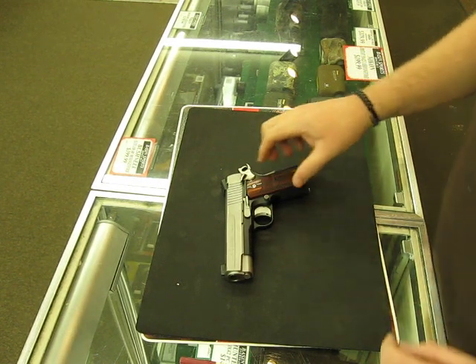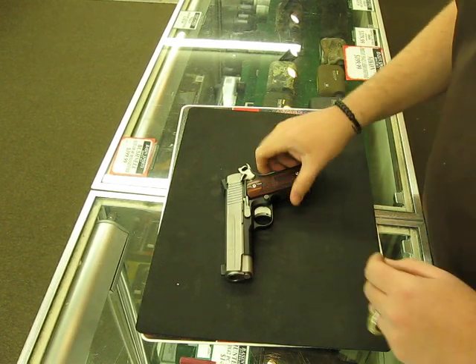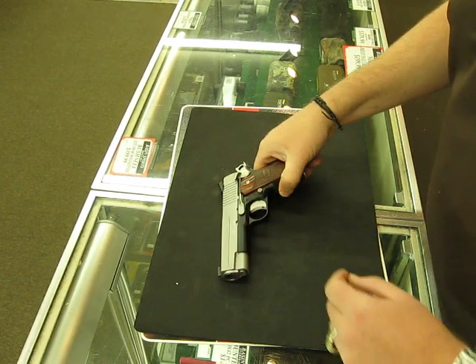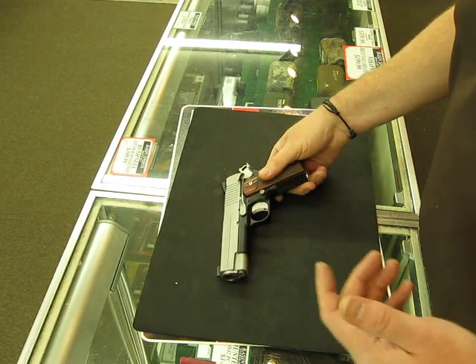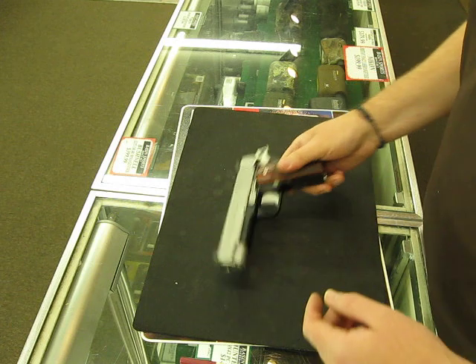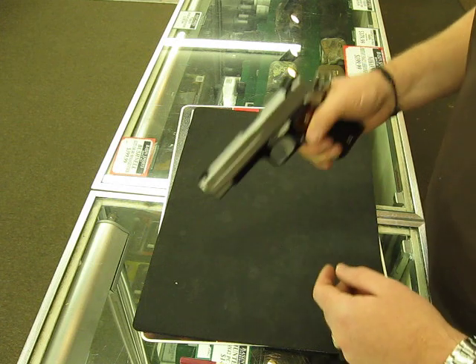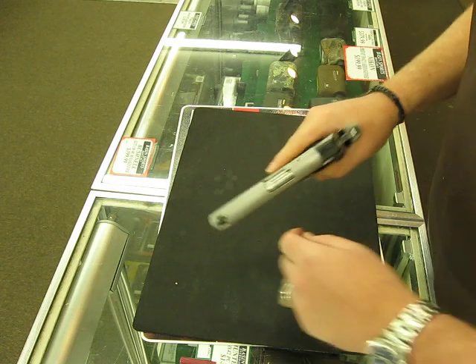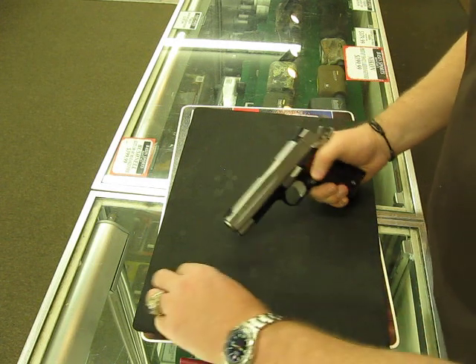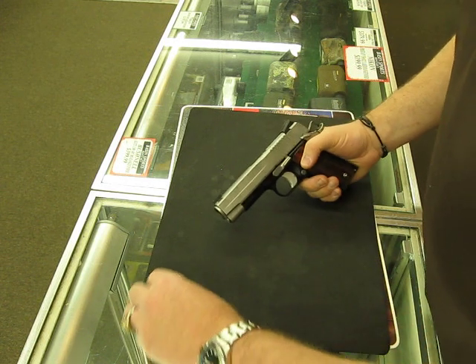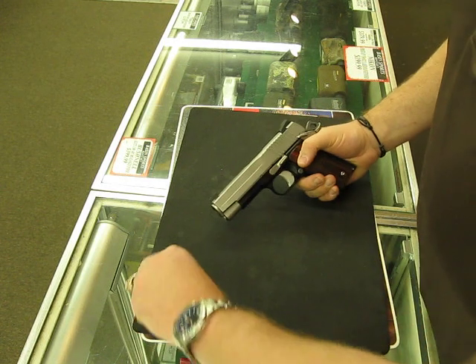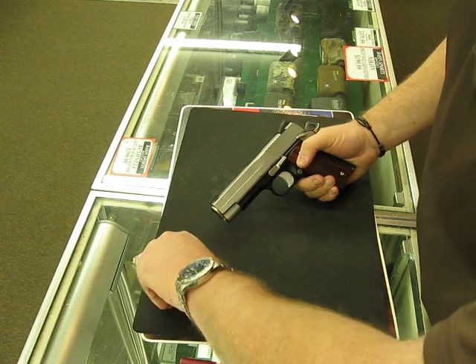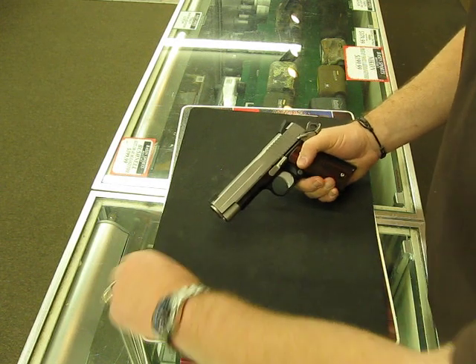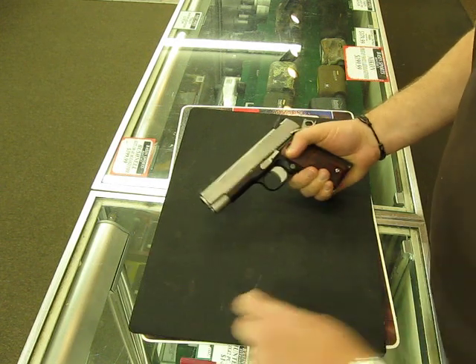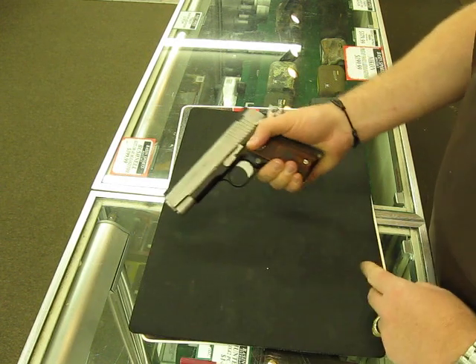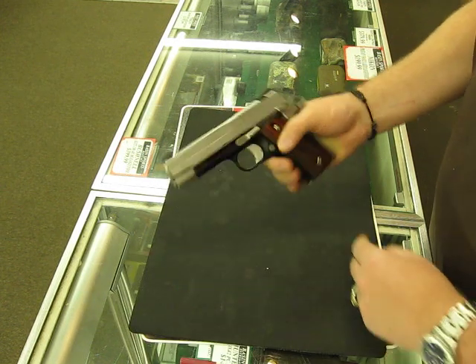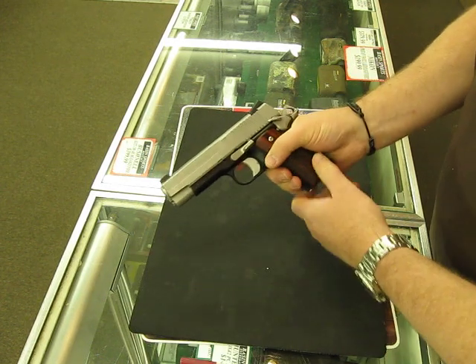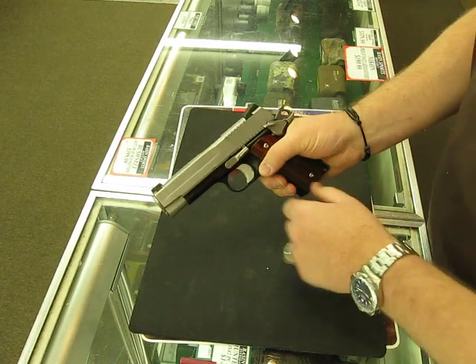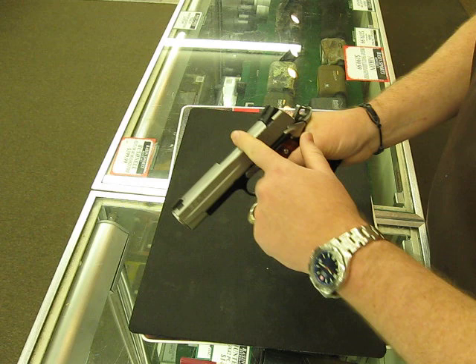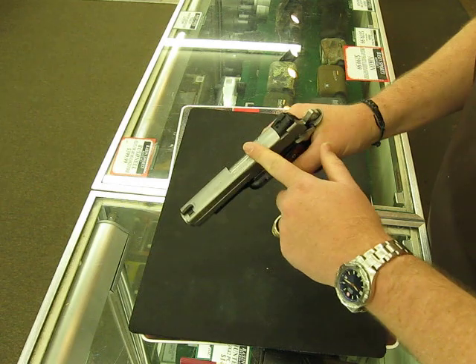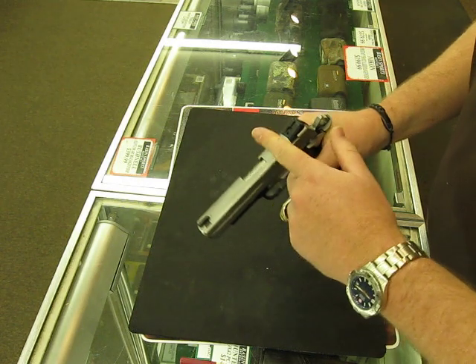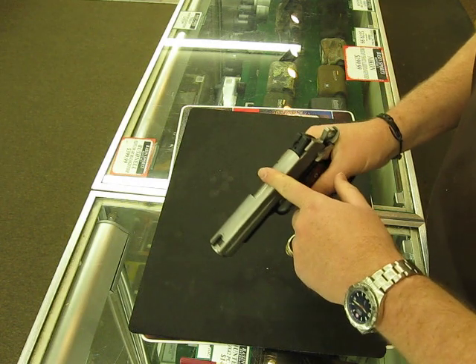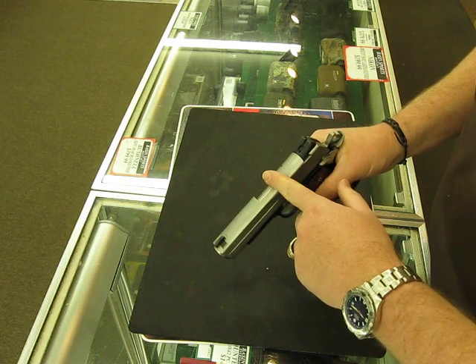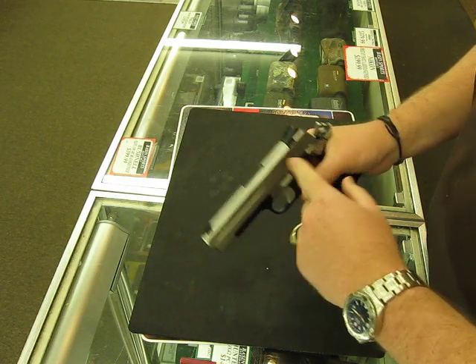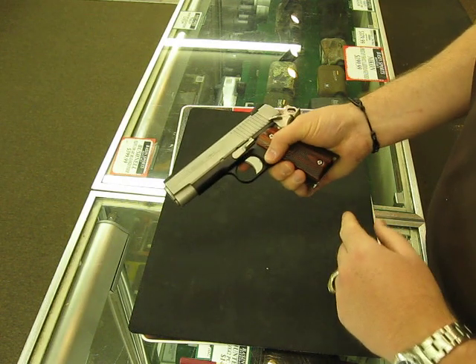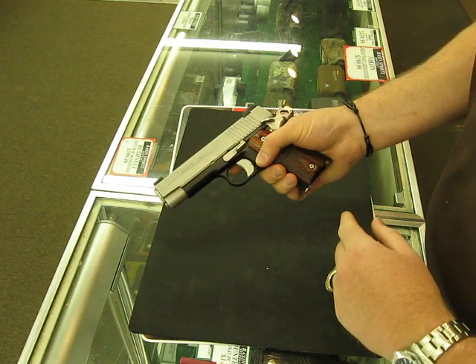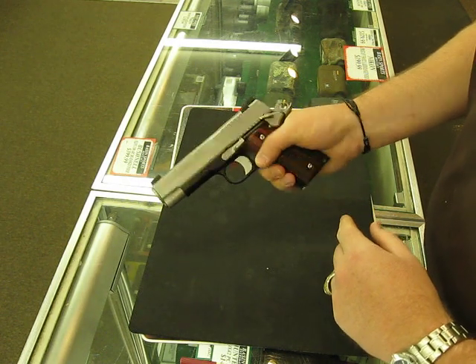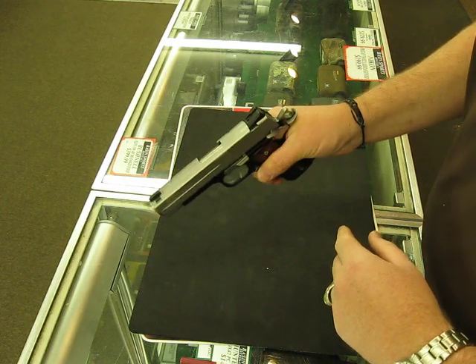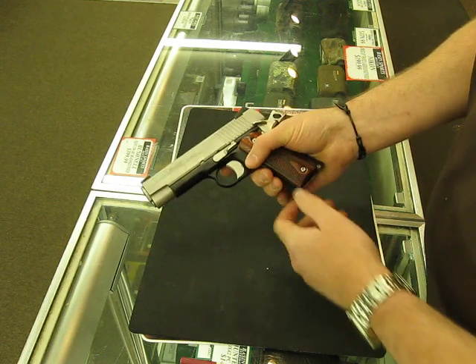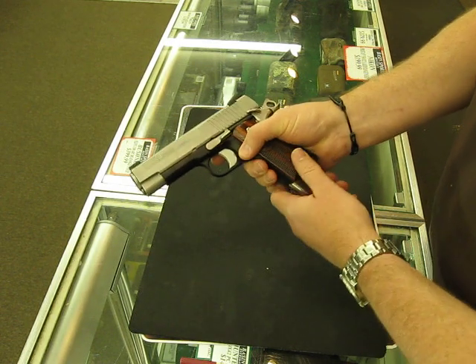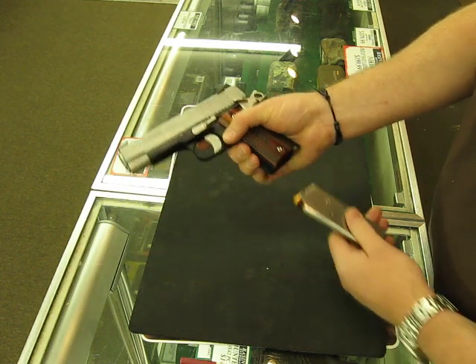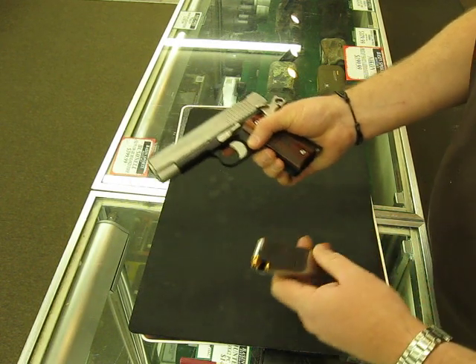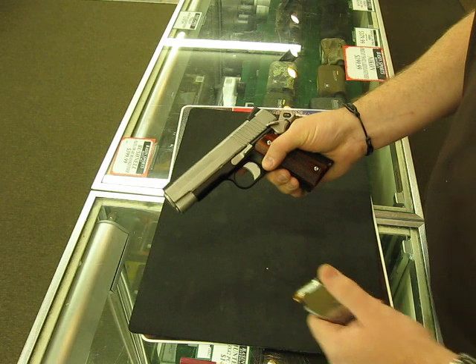This is The Ogre from MatOgre.com, WeTheArm.com, and Basin Sports. I had some questions about reassembling of the GSR C3, so I'm going to show you how to do that.